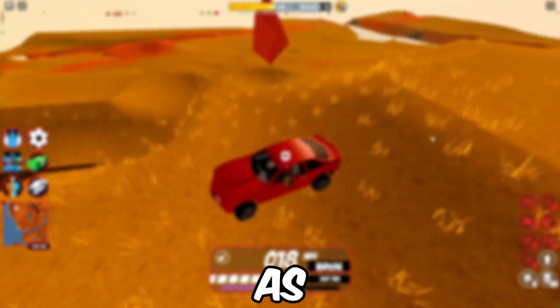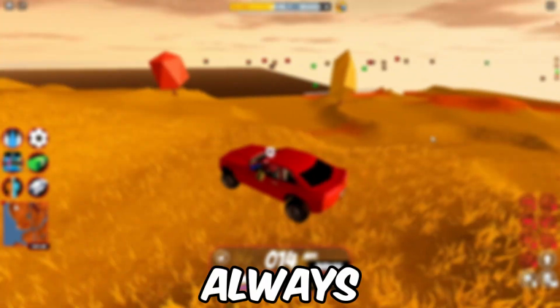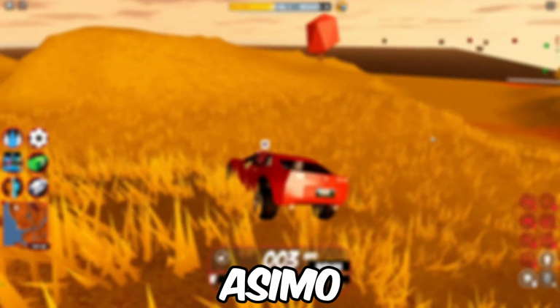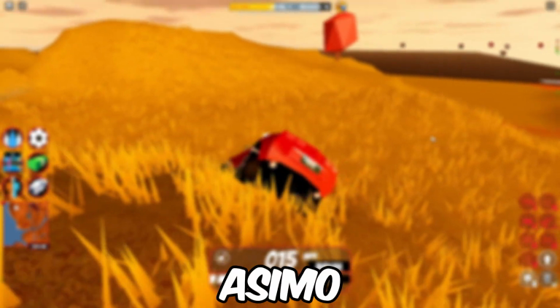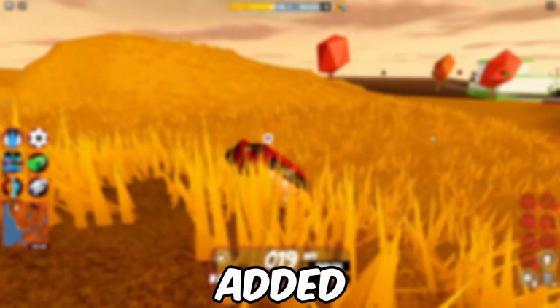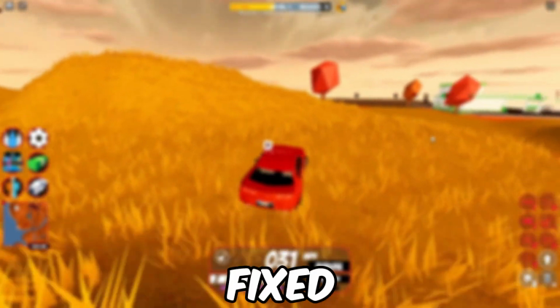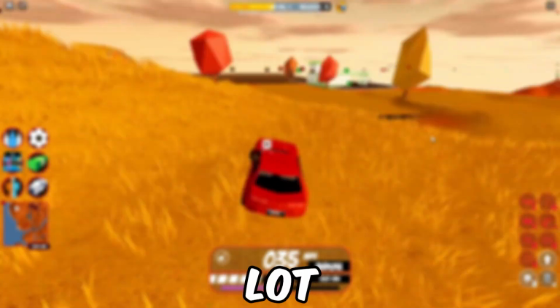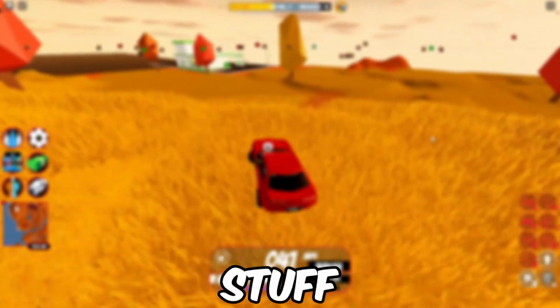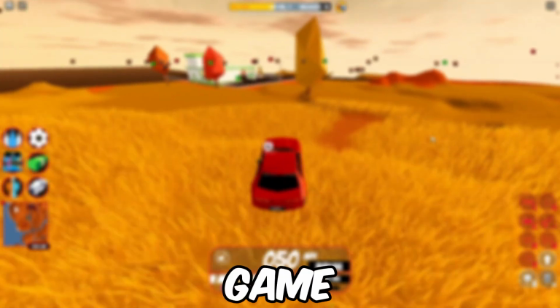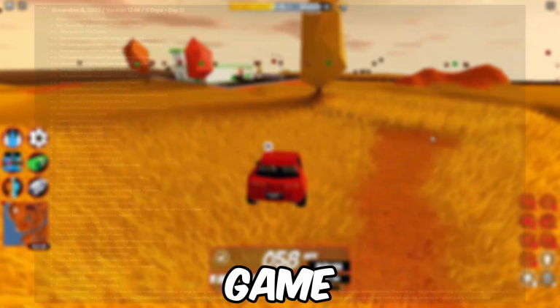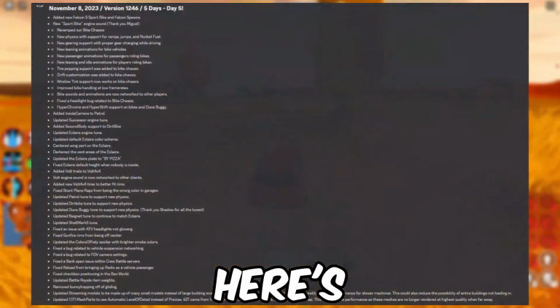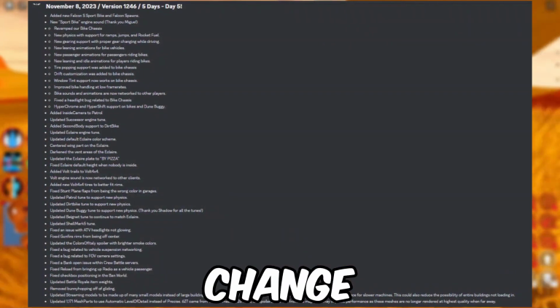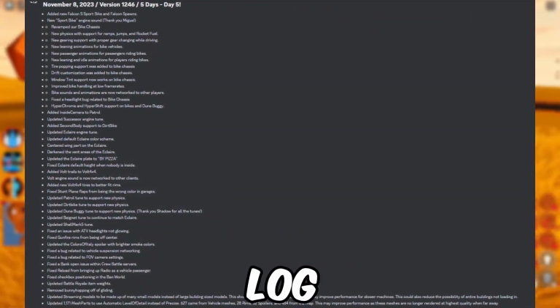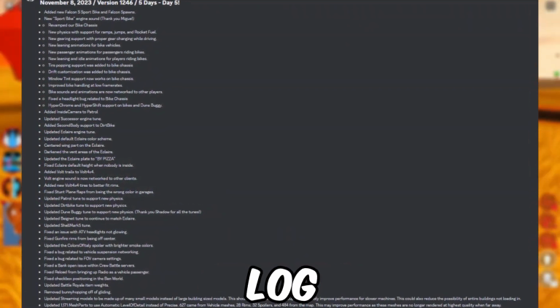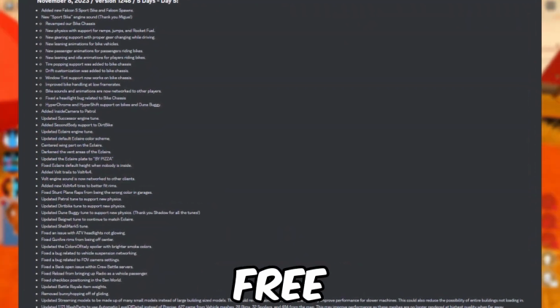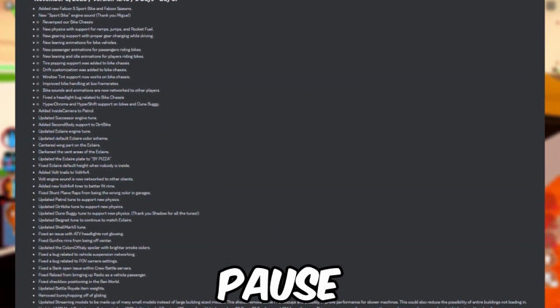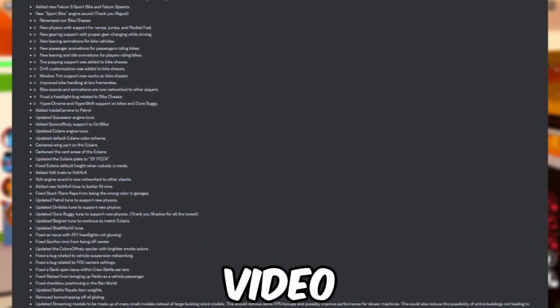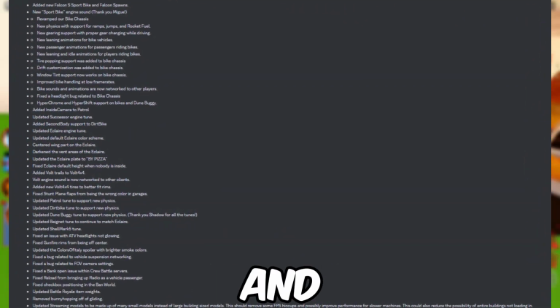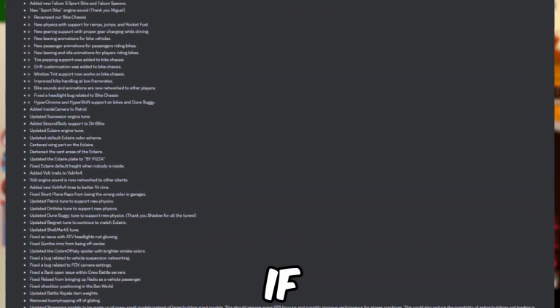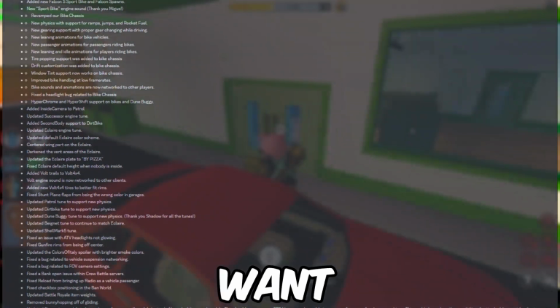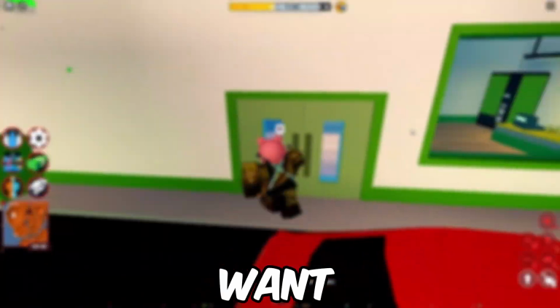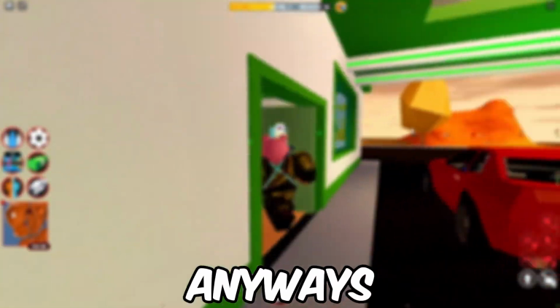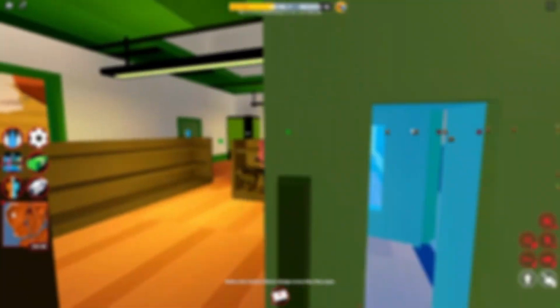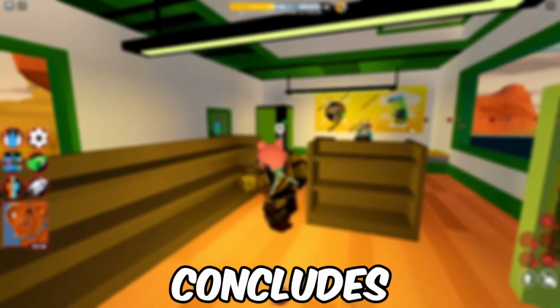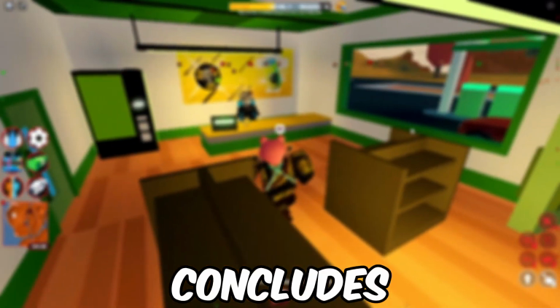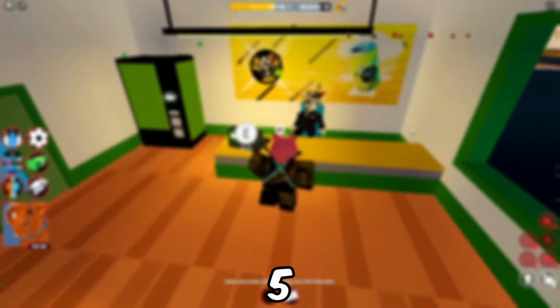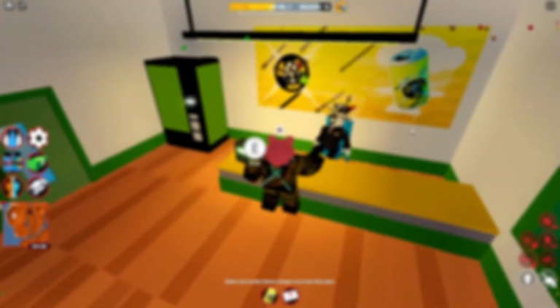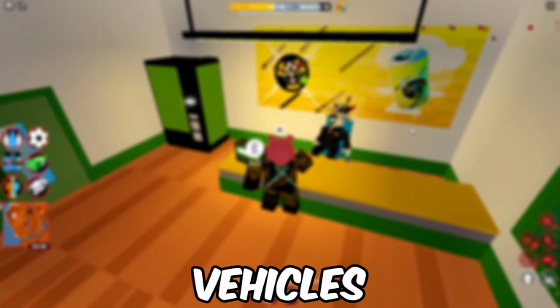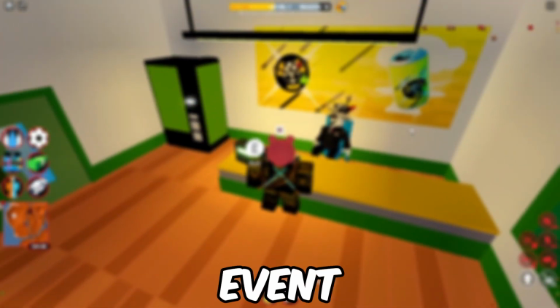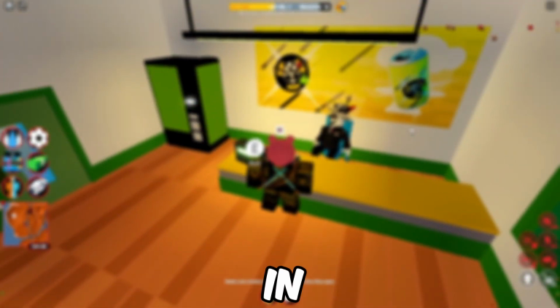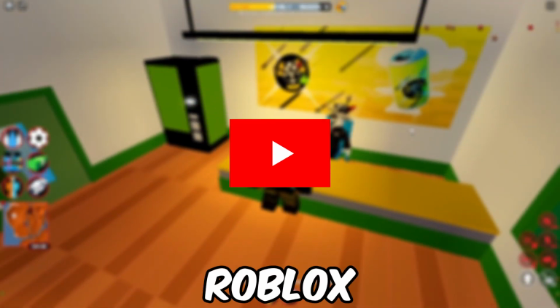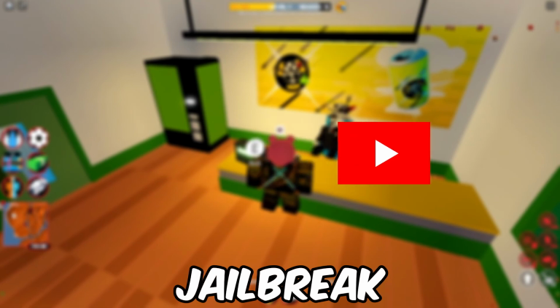Batamo added and fixed a lot of stuff in the game. Here's the whole changelog — feel free to pause the video and read if you want. That concludes the 5 days of vehicles event in Roblox Jailbreak.